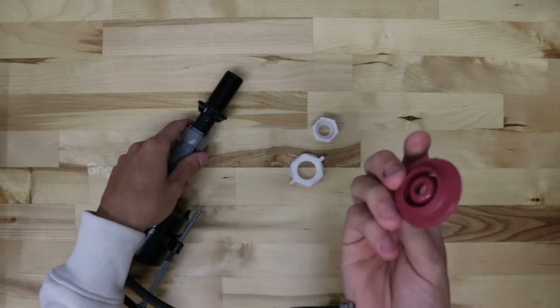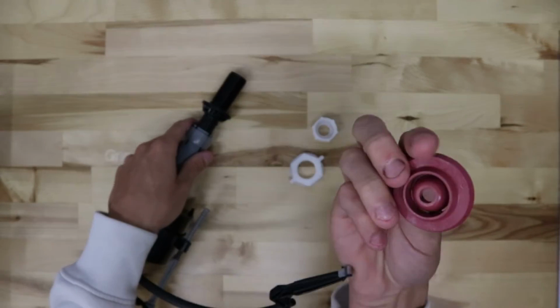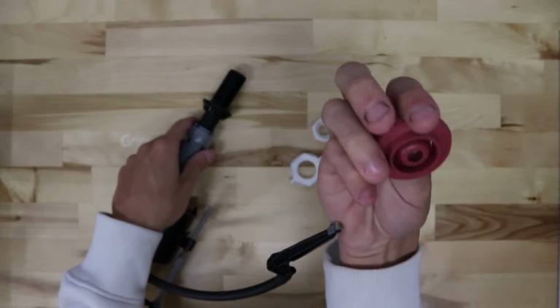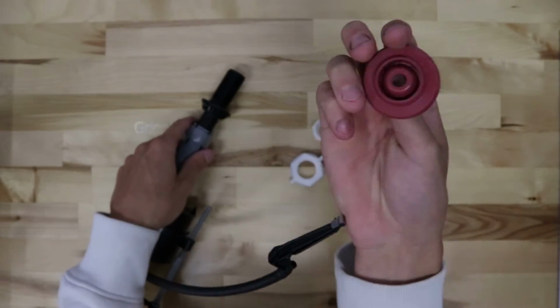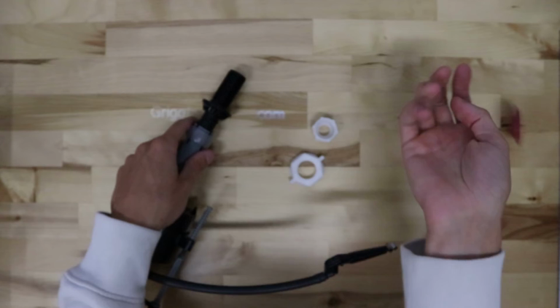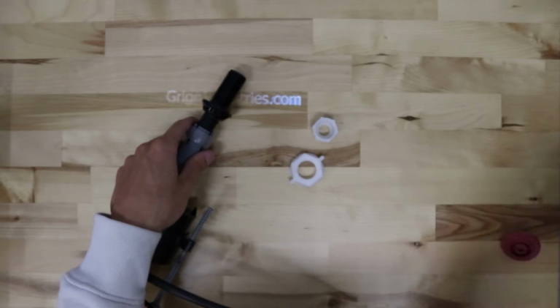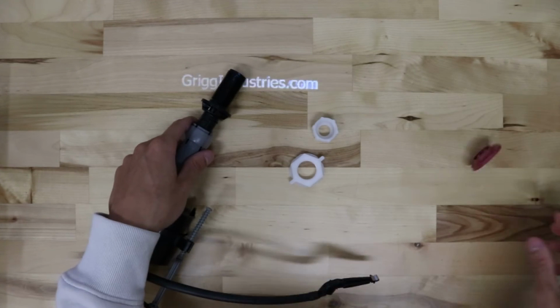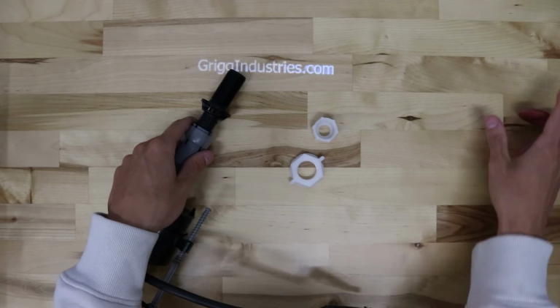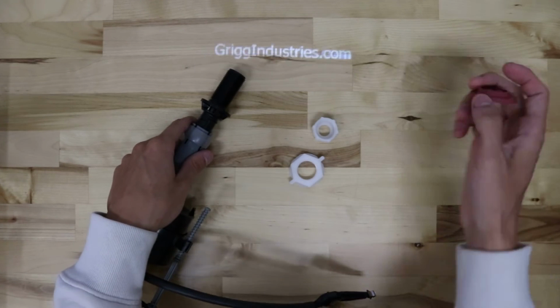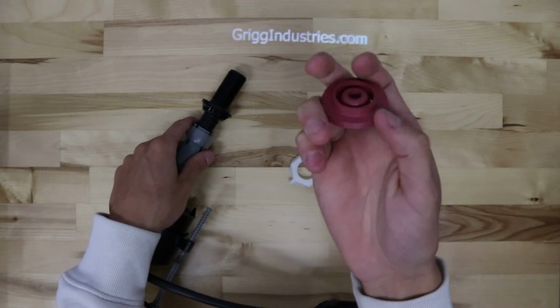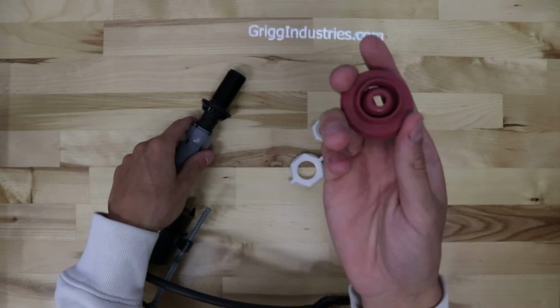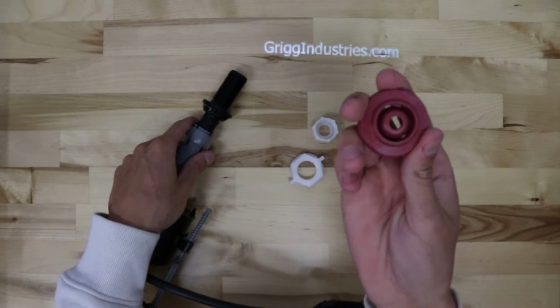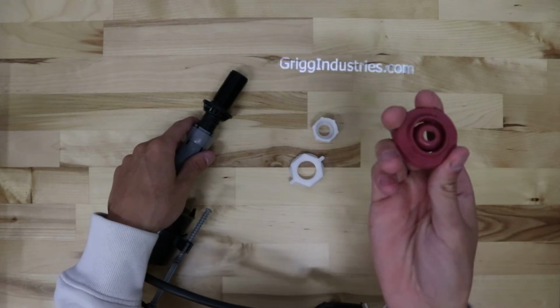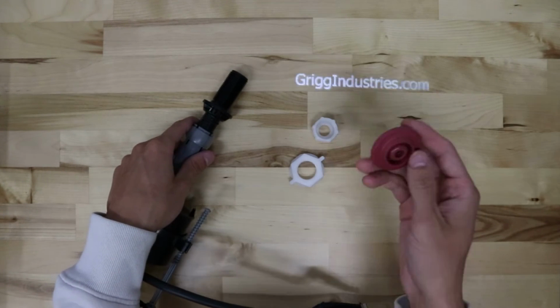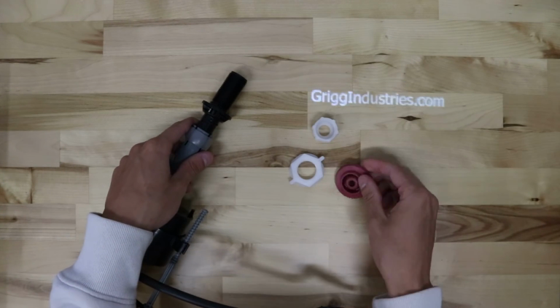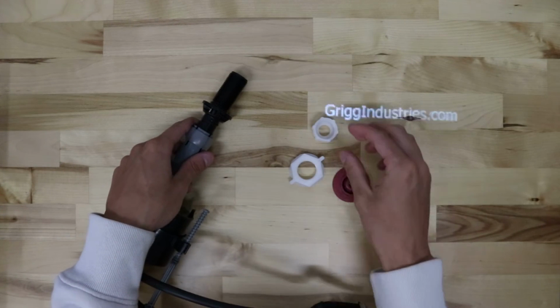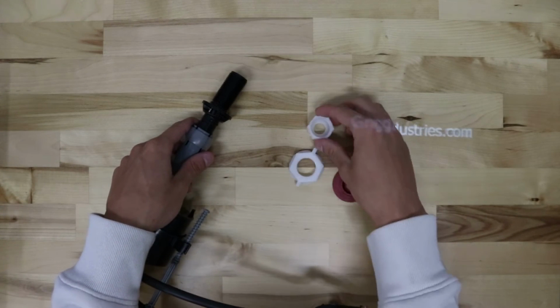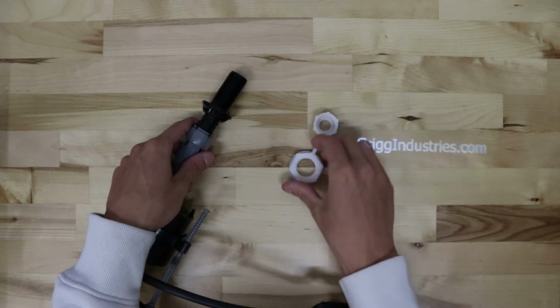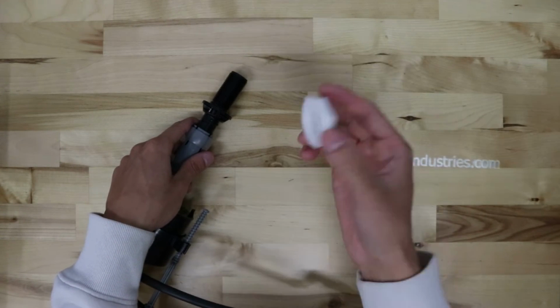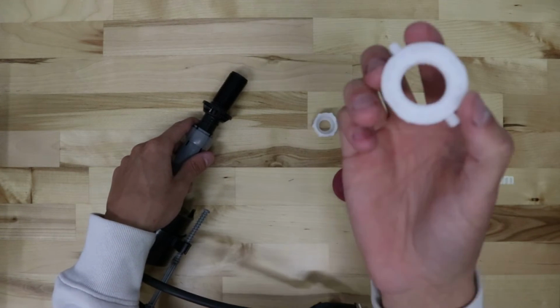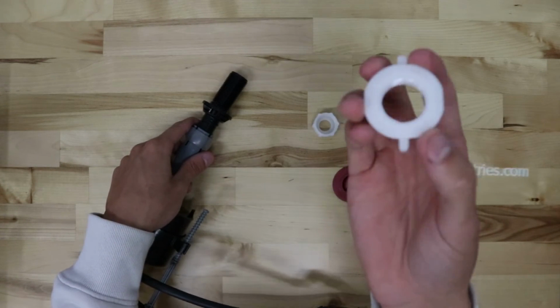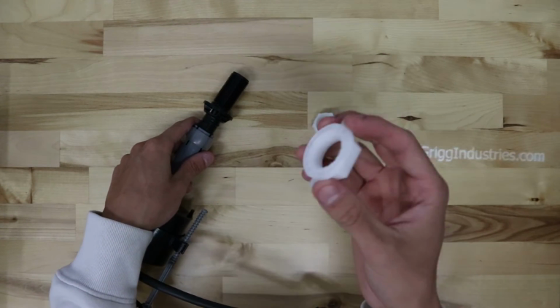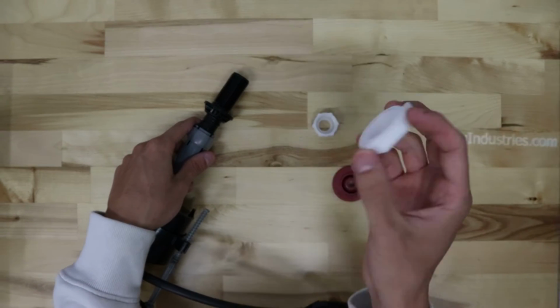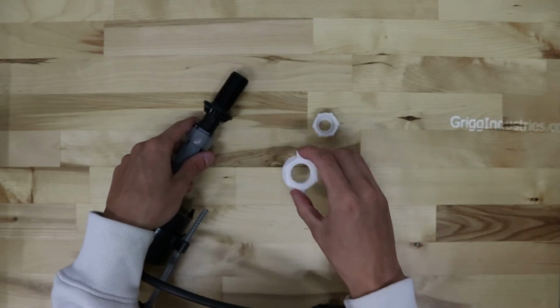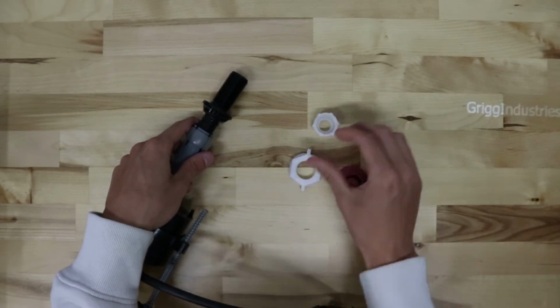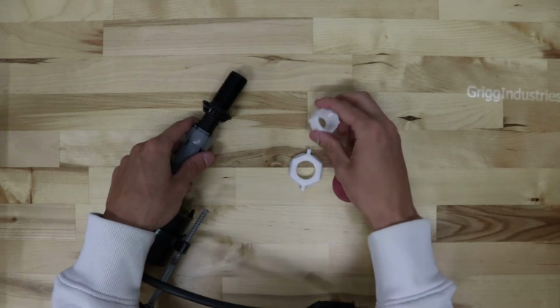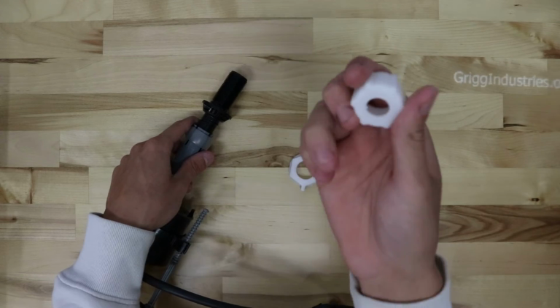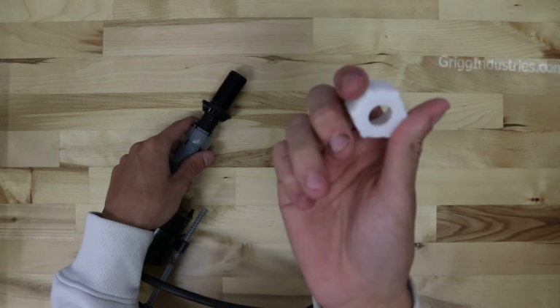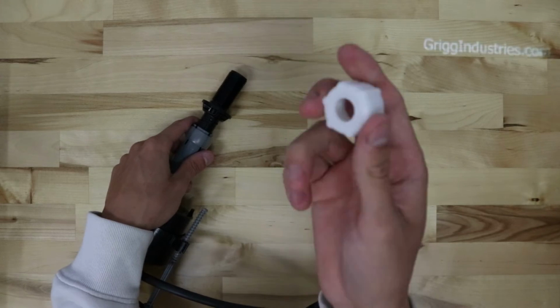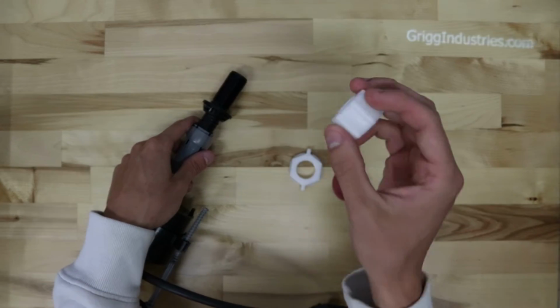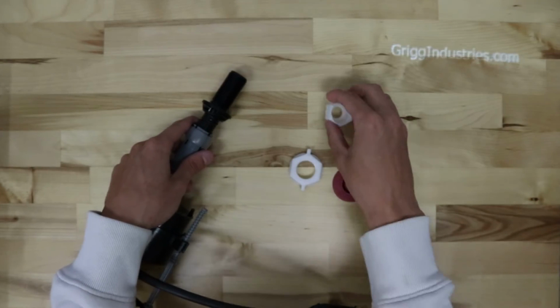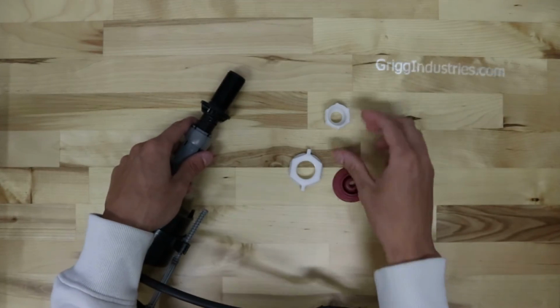It also comes with the seal here, the nut to secure it to the tank, and a nut for the supply line.